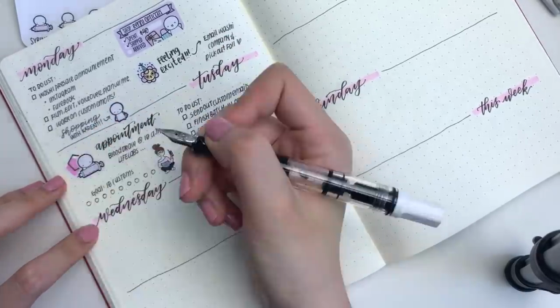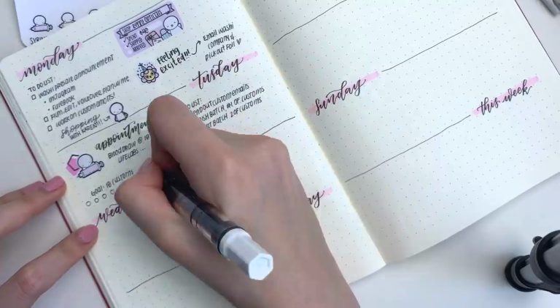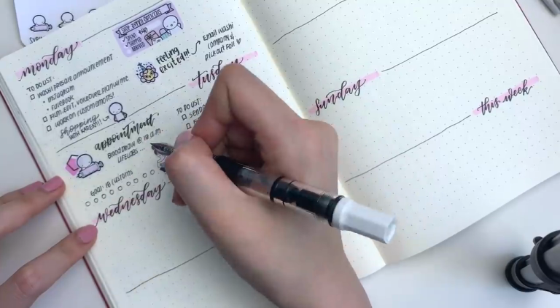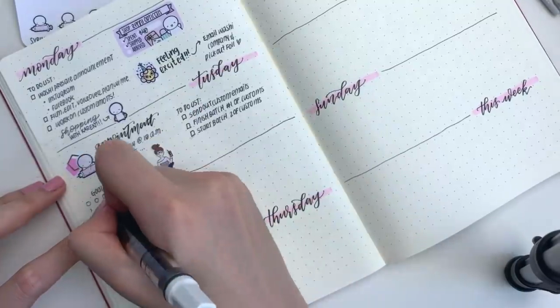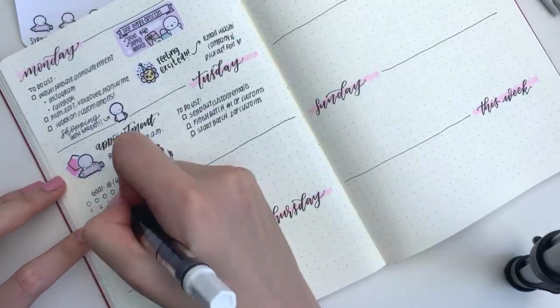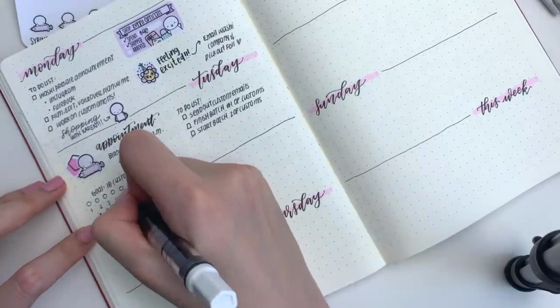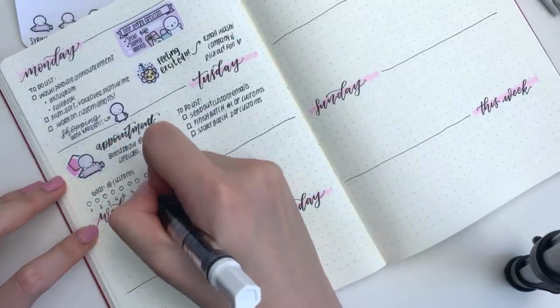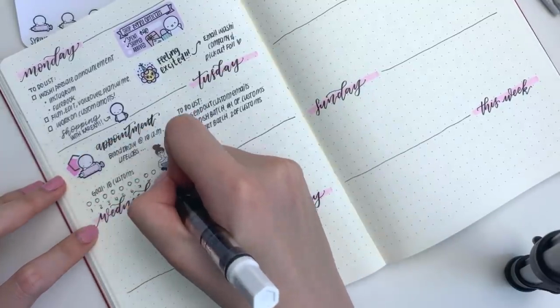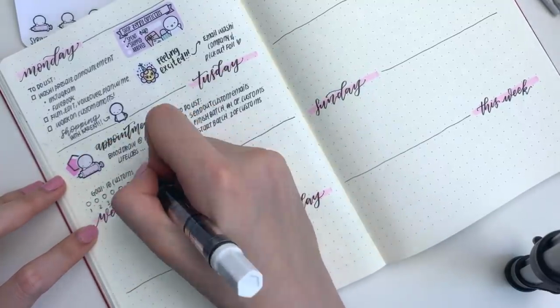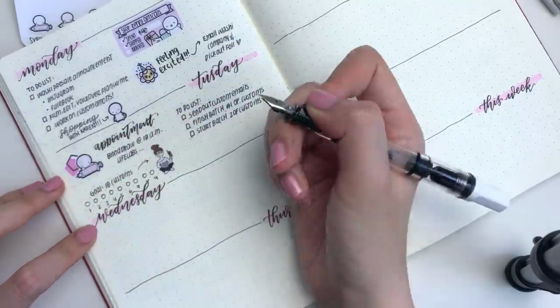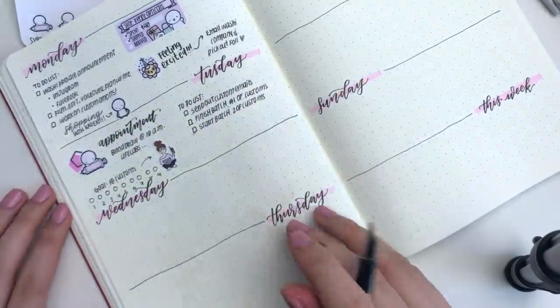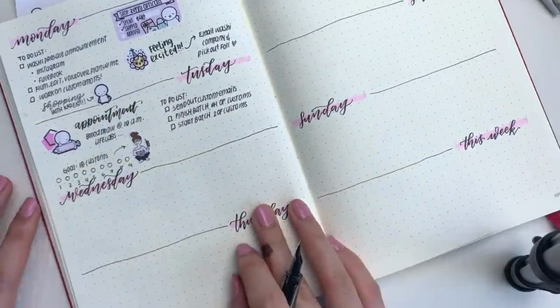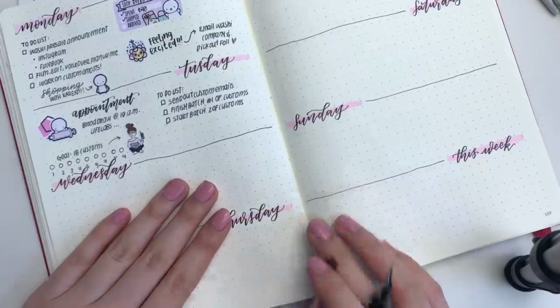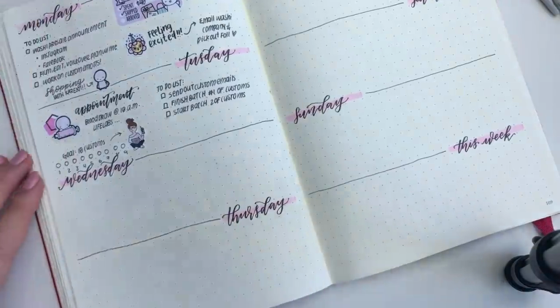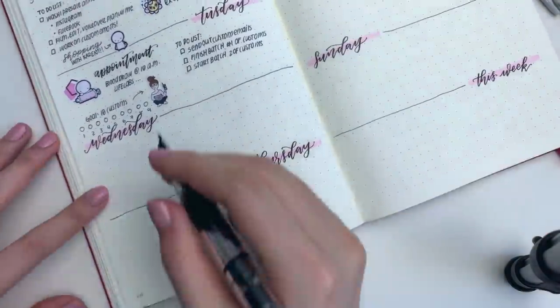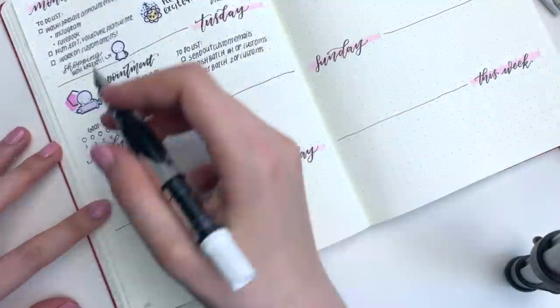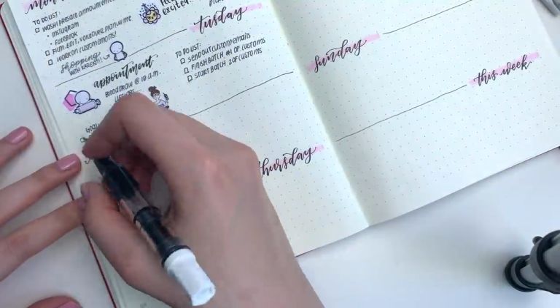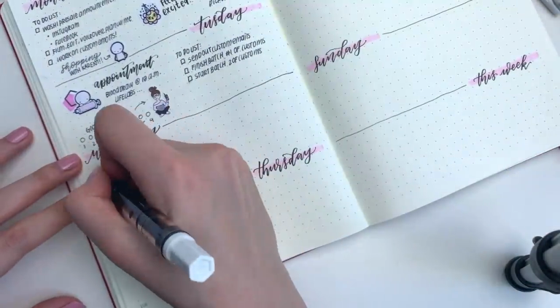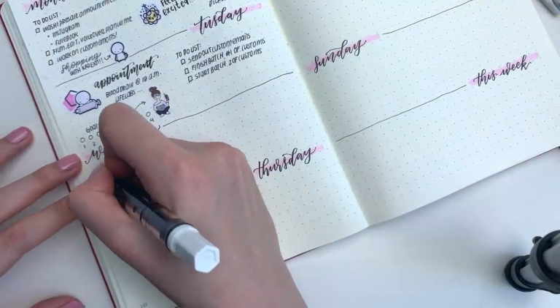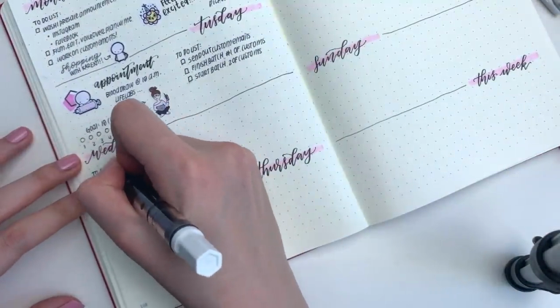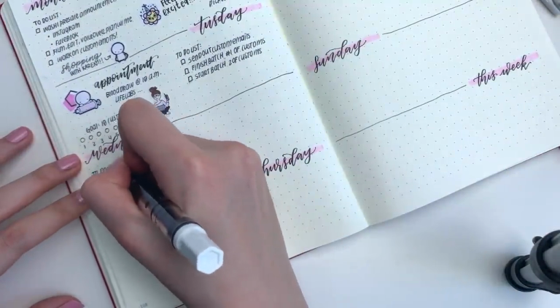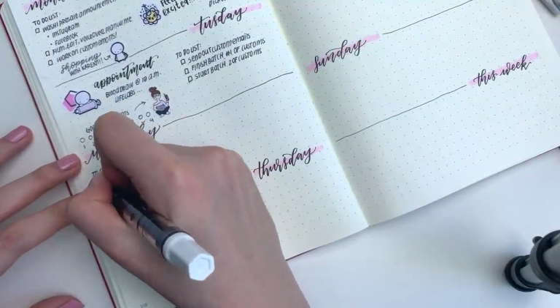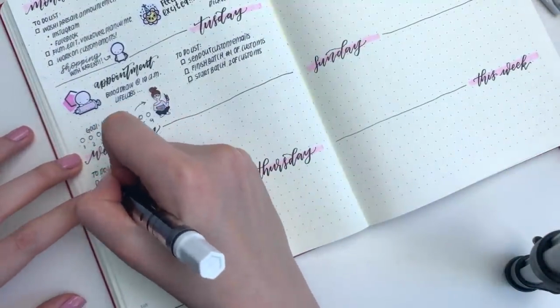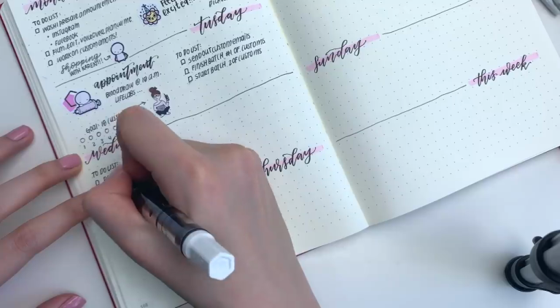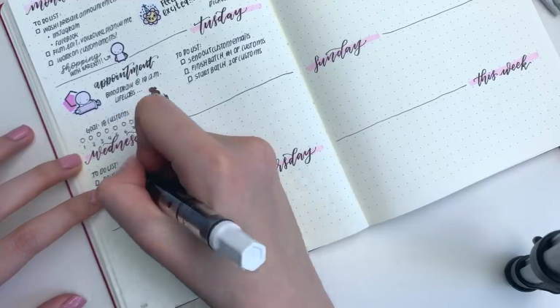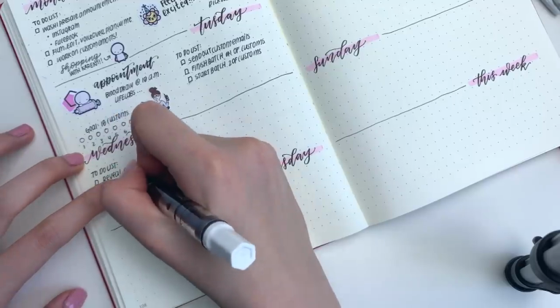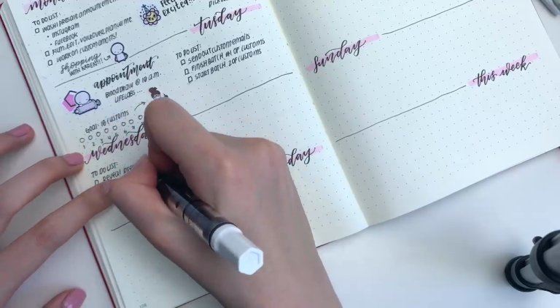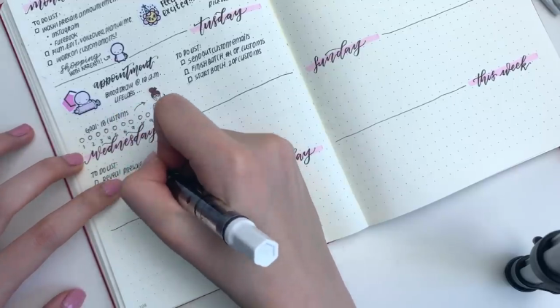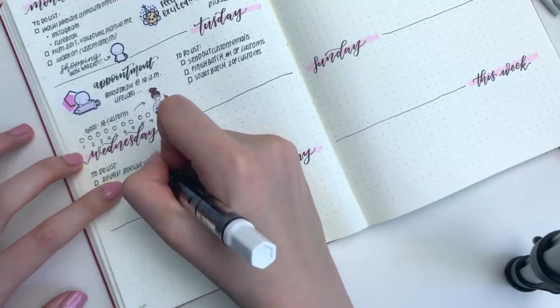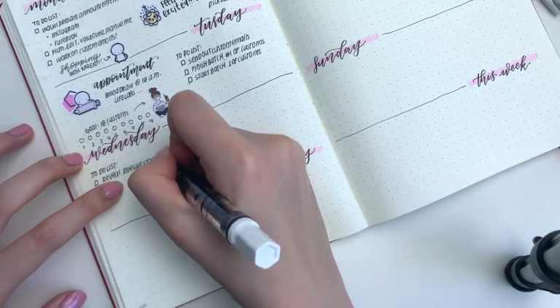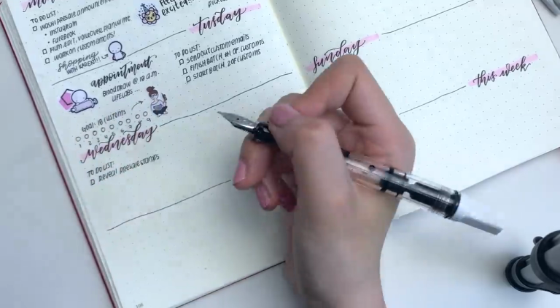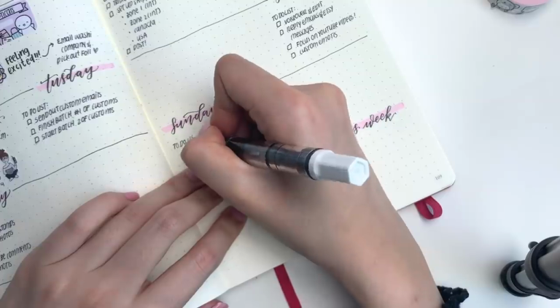After that I'm just going to write in all of my to-do lists. I don't think anyone wants to see me write down a bunch of words for like five minutes so I just skipped all of that for you. I'm going to work some magic and finish writing all of my to-do lists in a second.